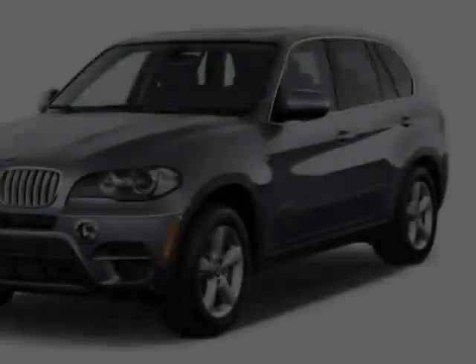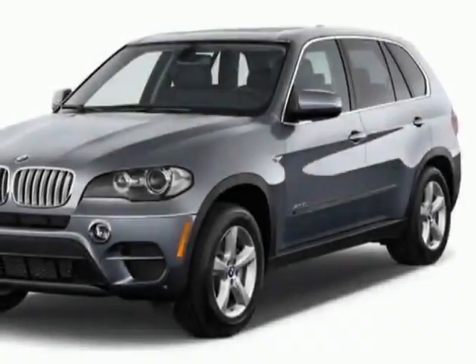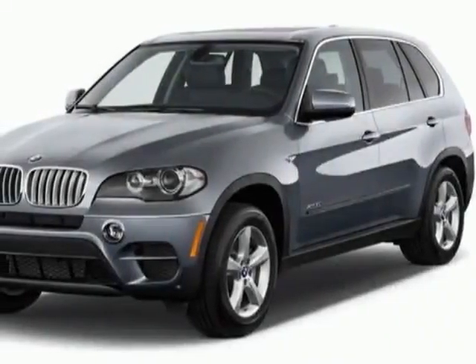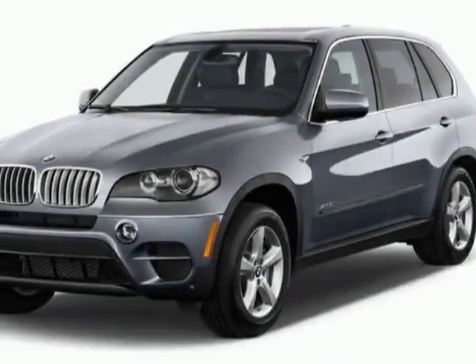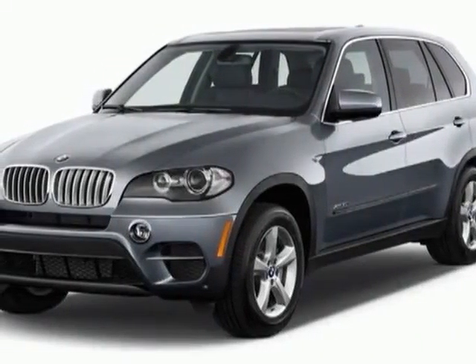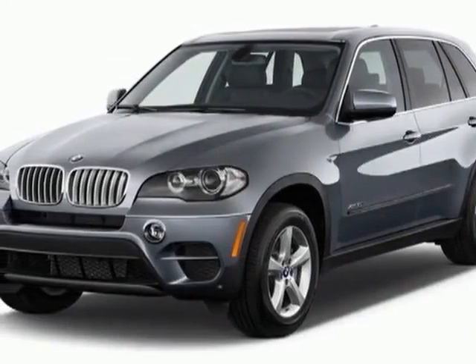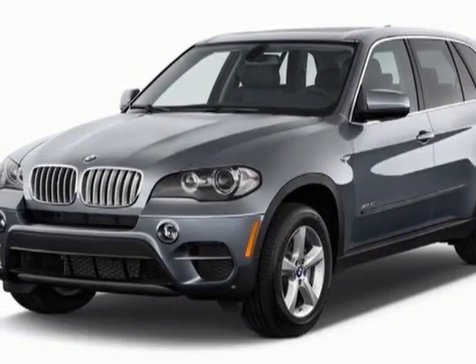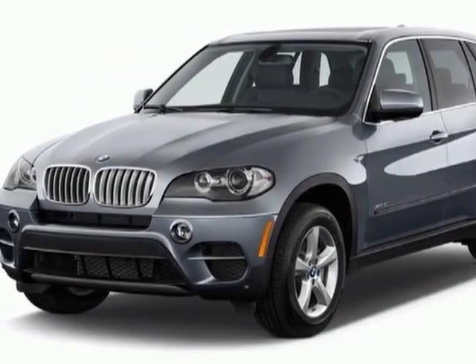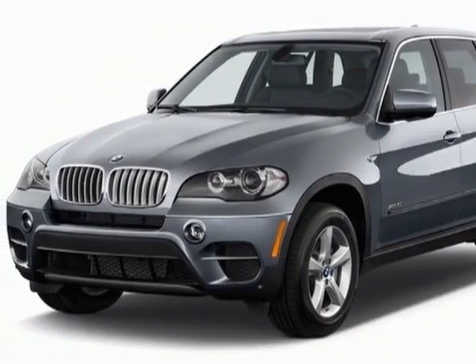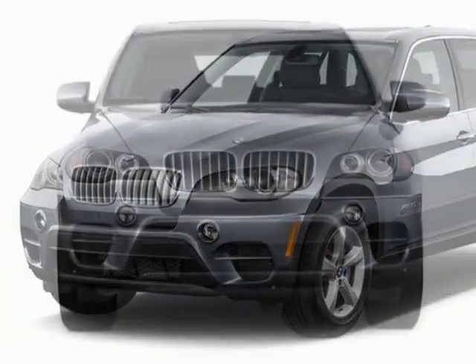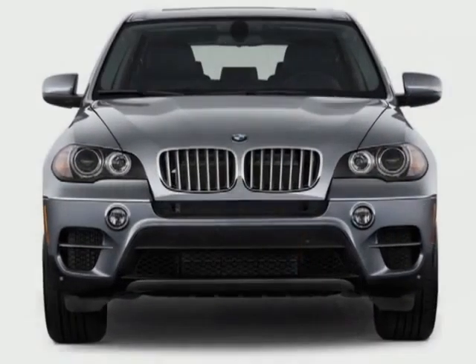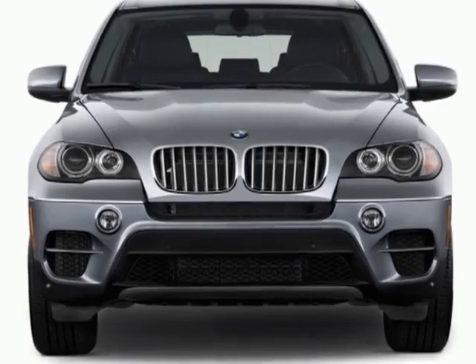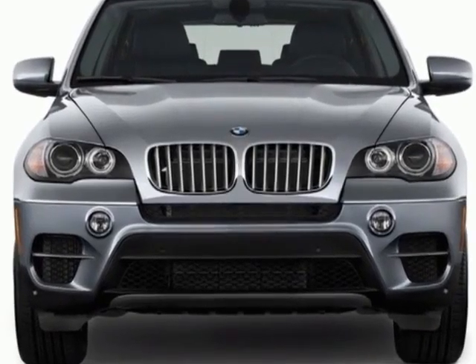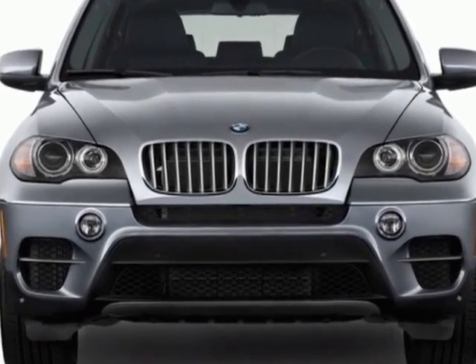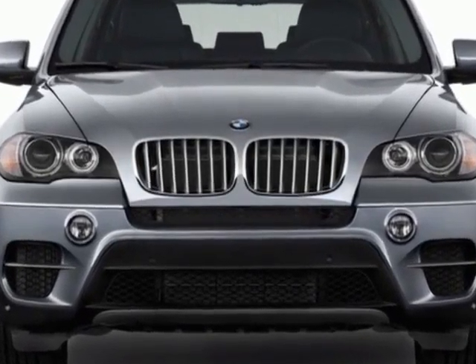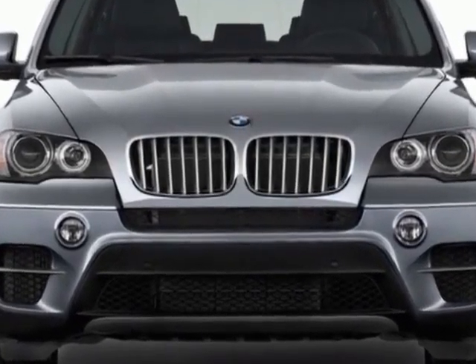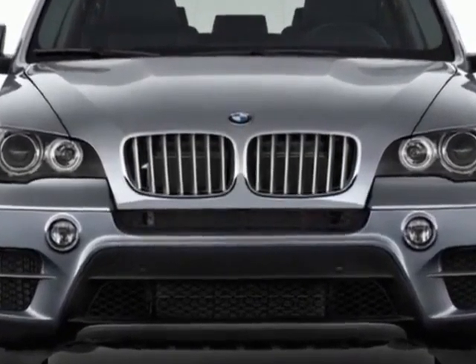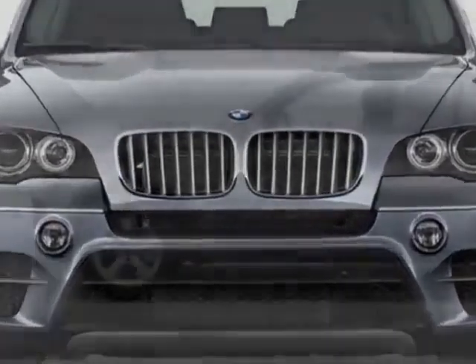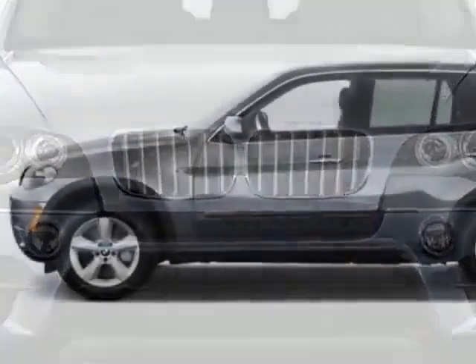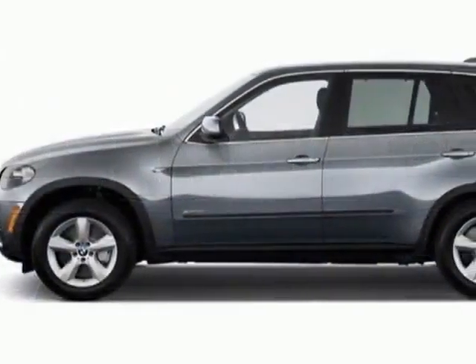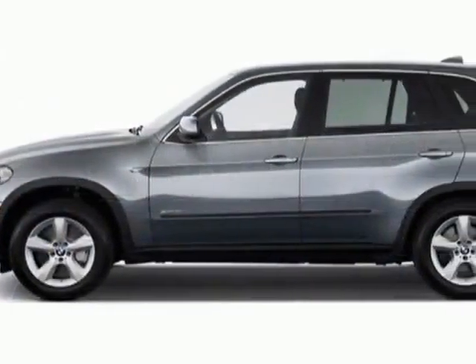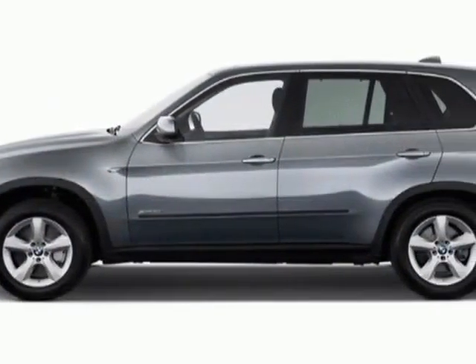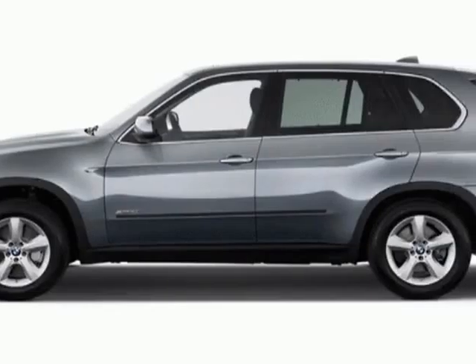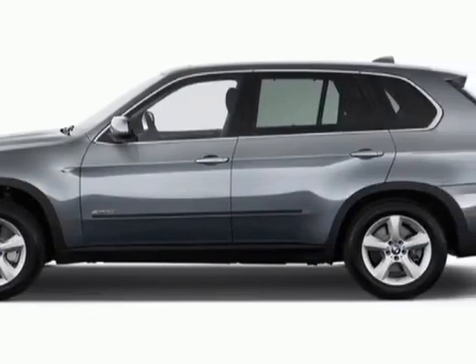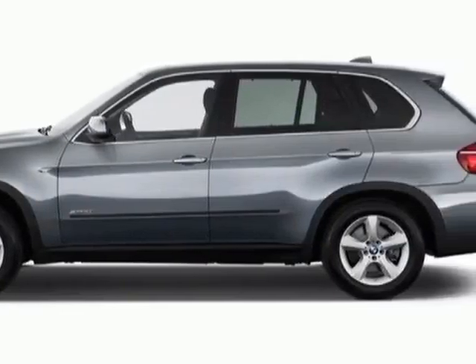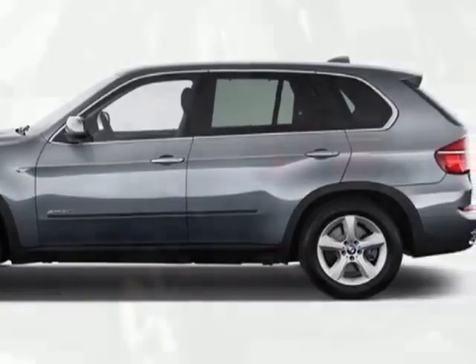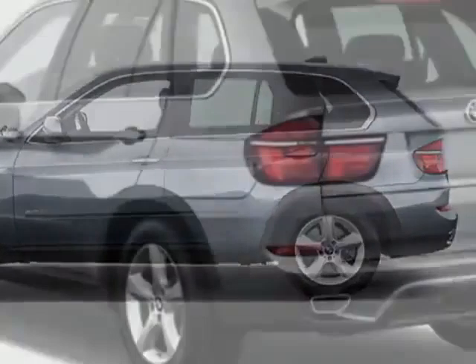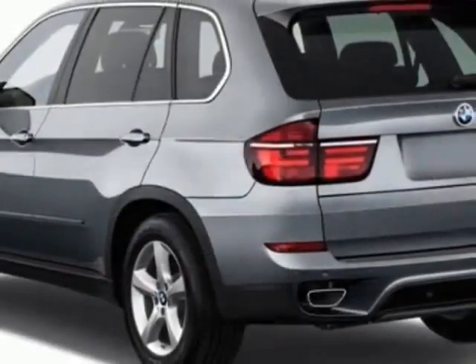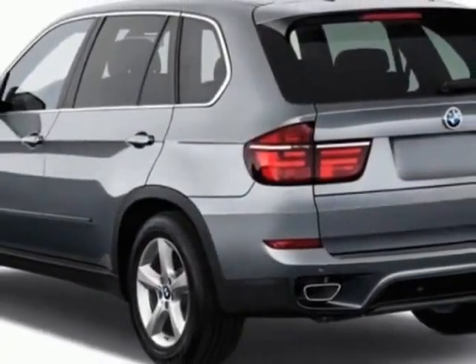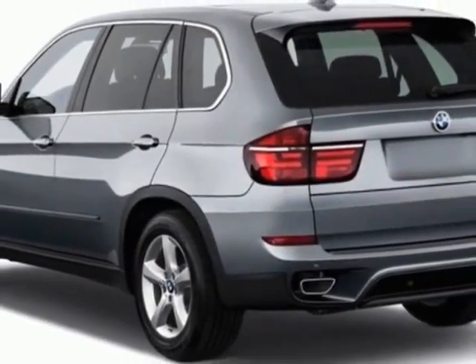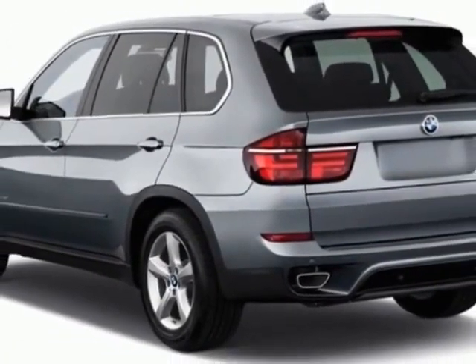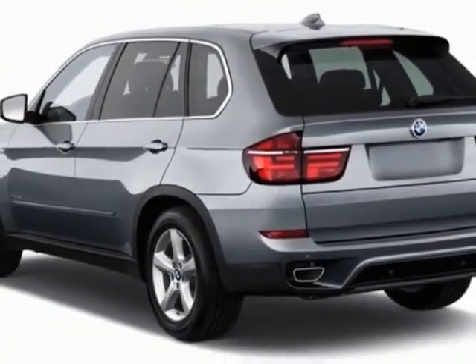Check out this new 2013 BMW X5. This vehicle gets an estimated 16 miles per gallon in the city and an estimated 23 on the highway. This X5 boasts a 3.5 liter inline 6 engine.